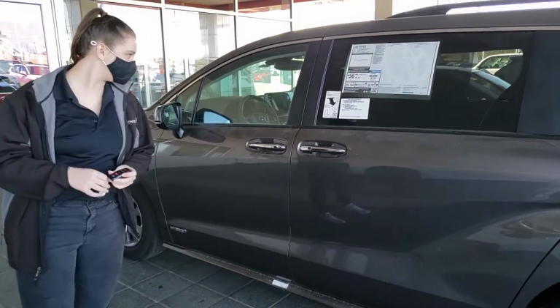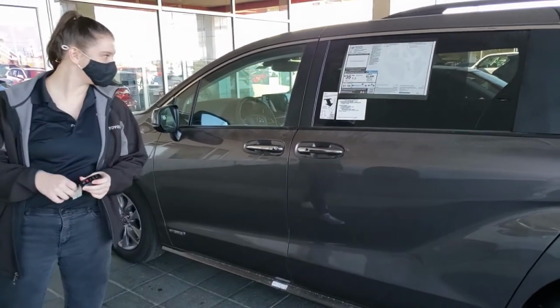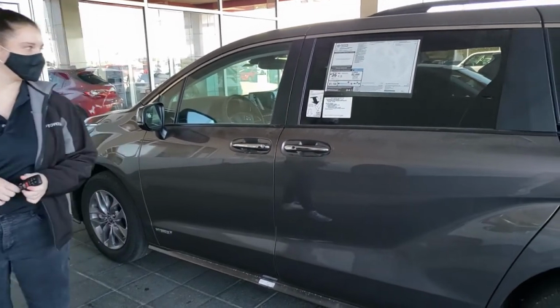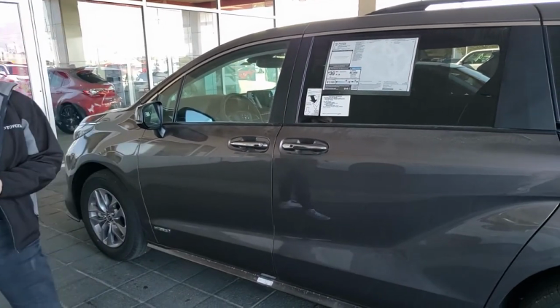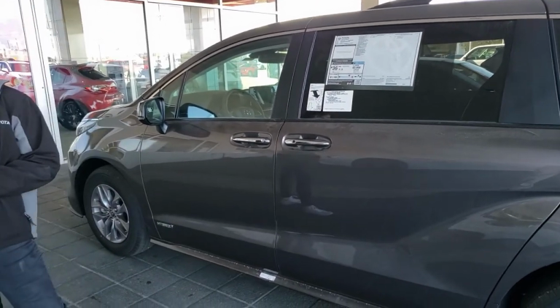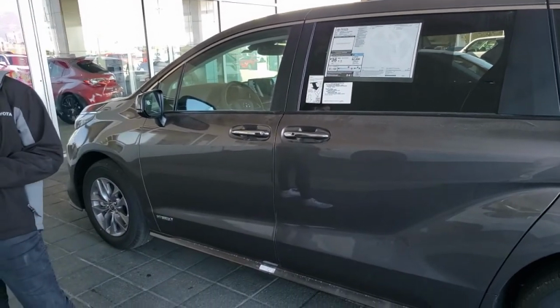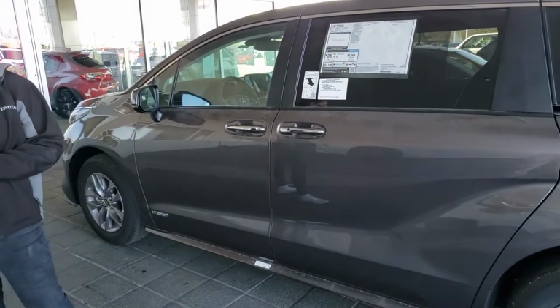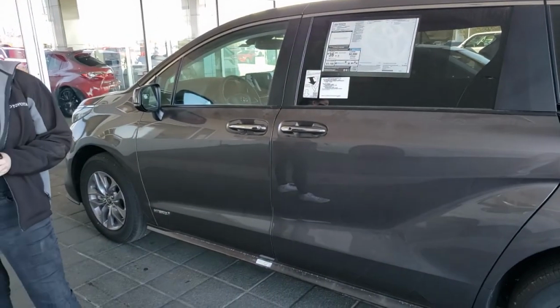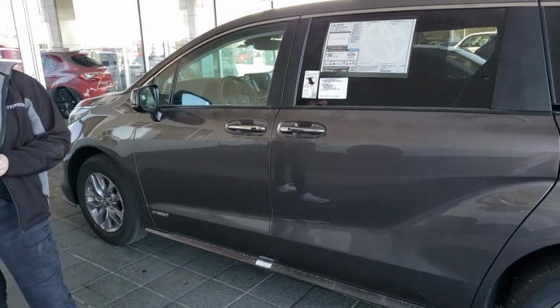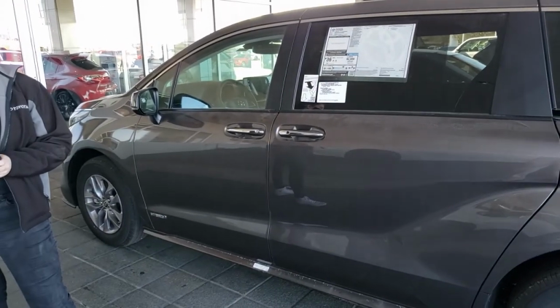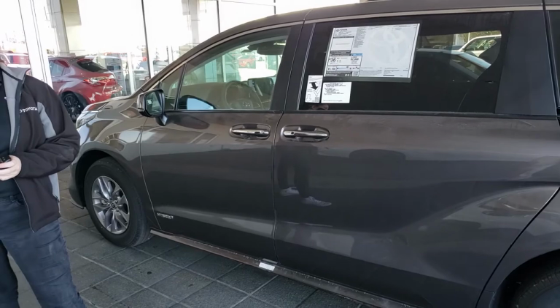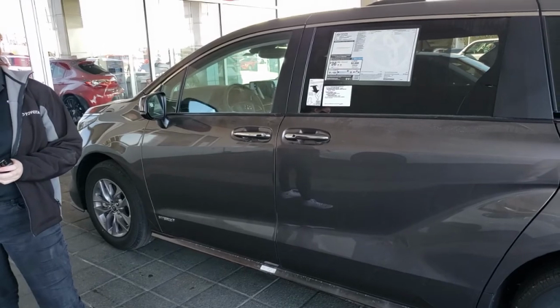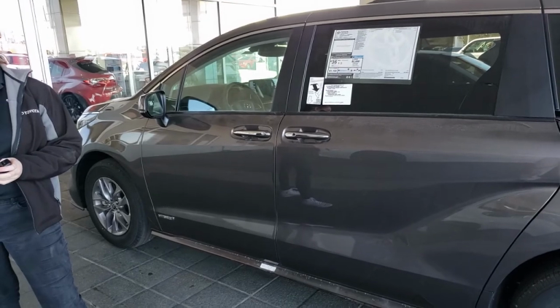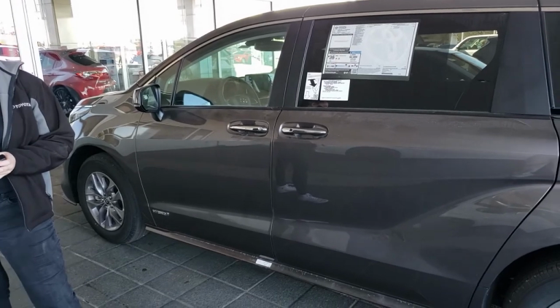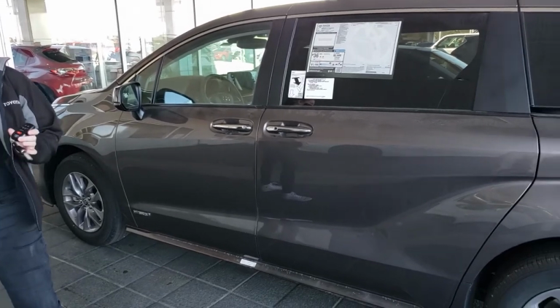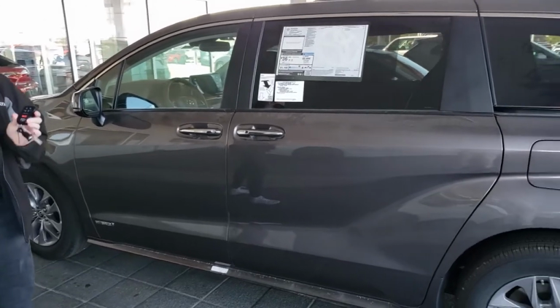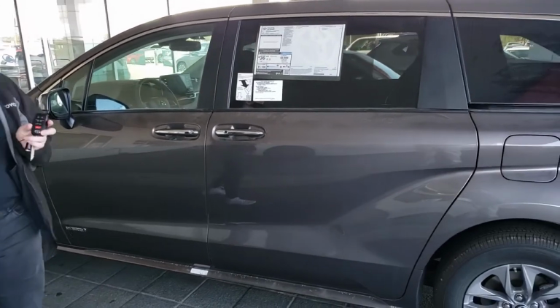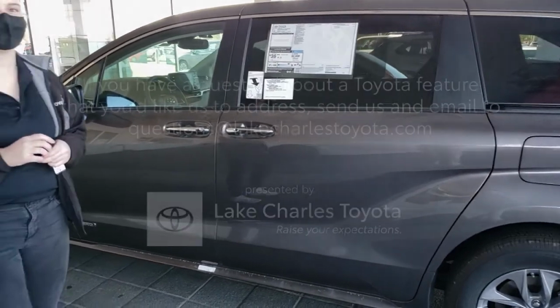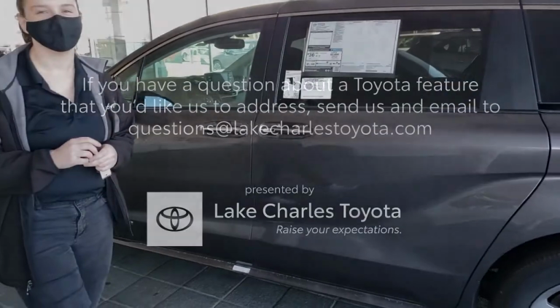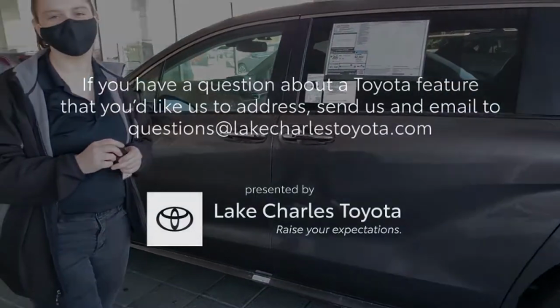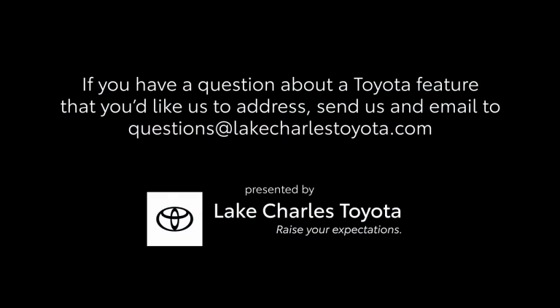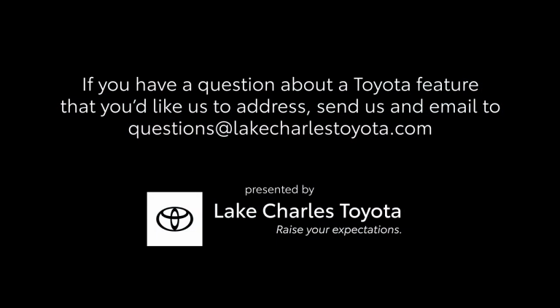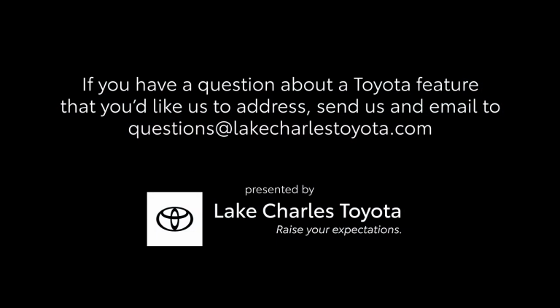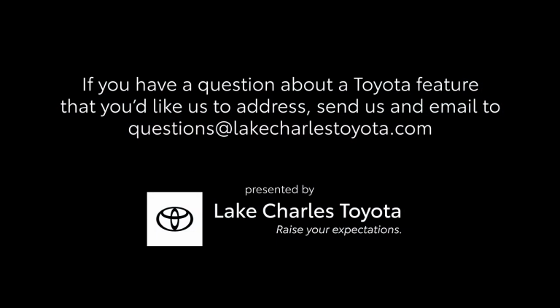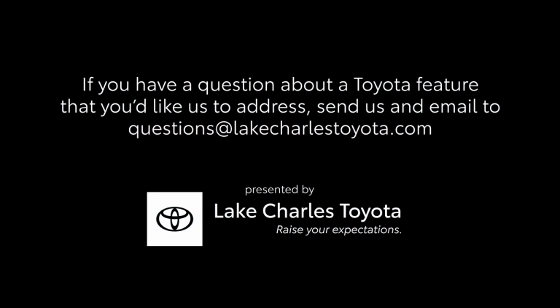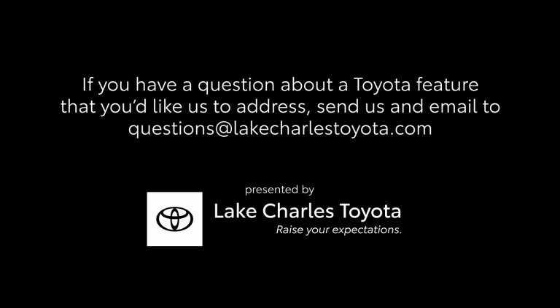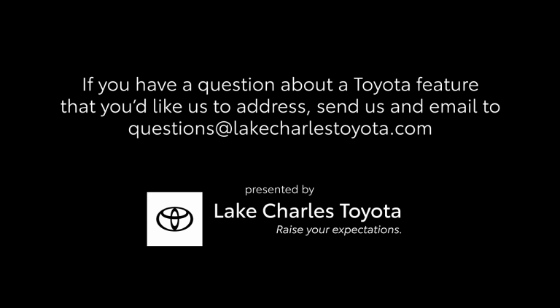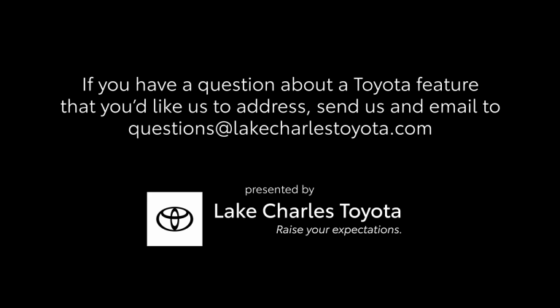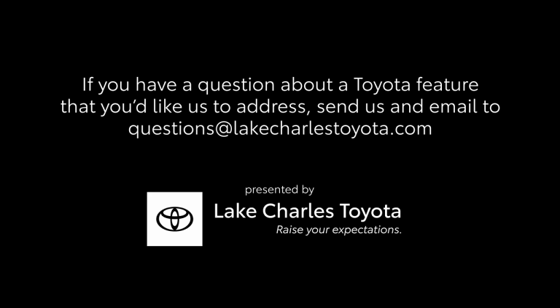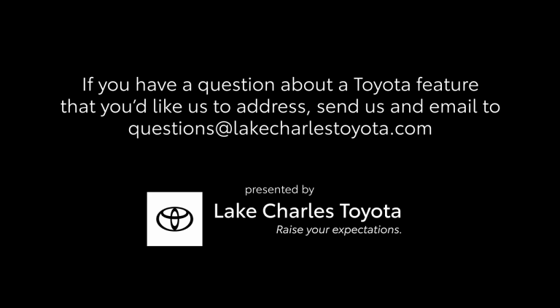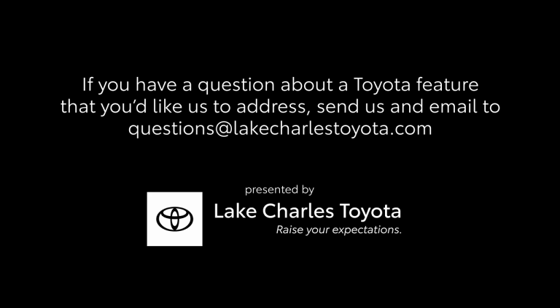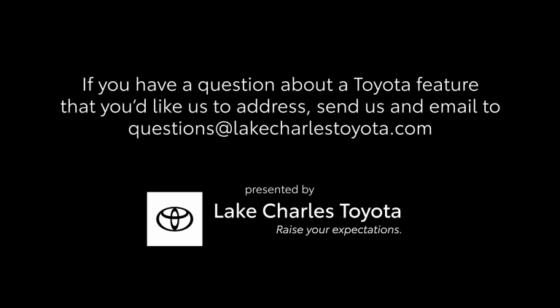It starts on the XLE models and up. That is our little demo on the hands-free kick-activated power doors on the 2021 Sienna. If you have any questions or anything, please let us know. Thanks for watching. Bye.